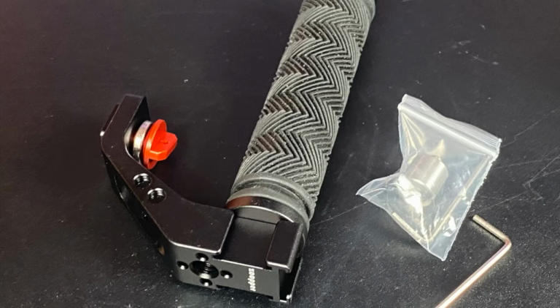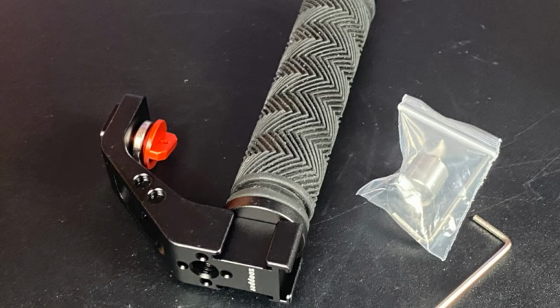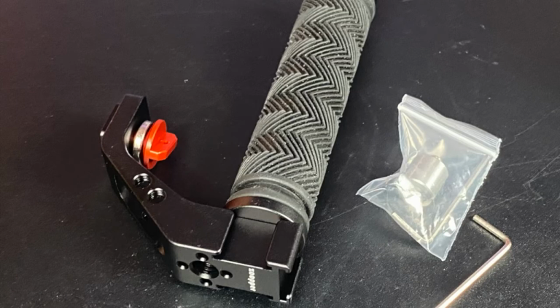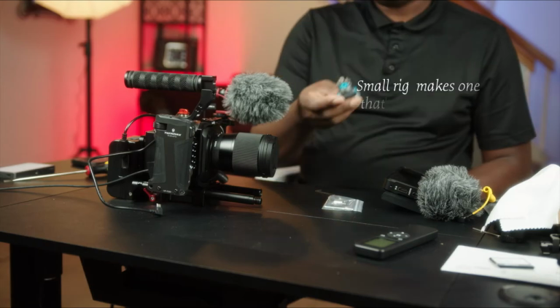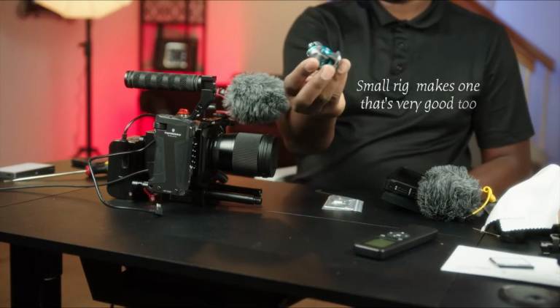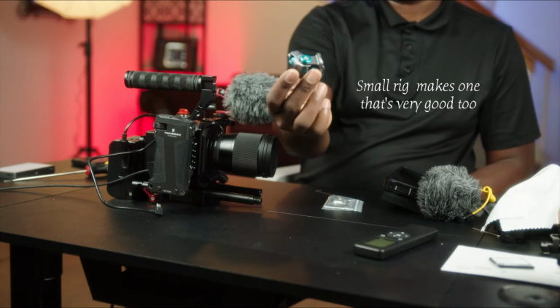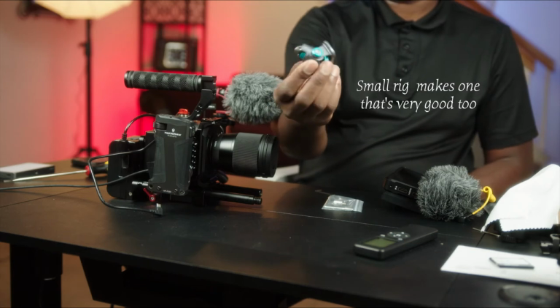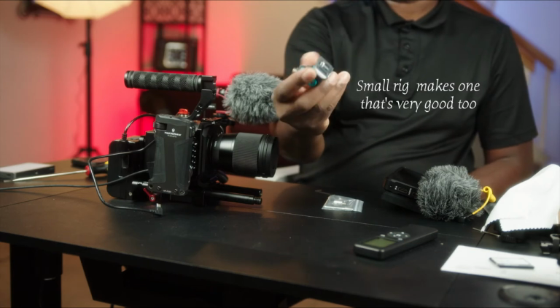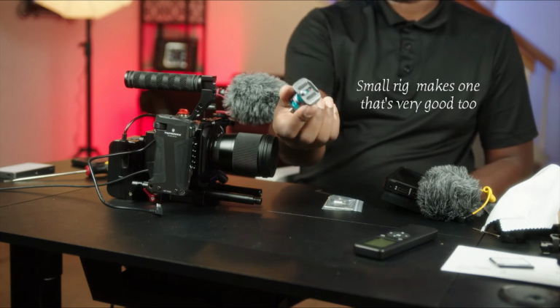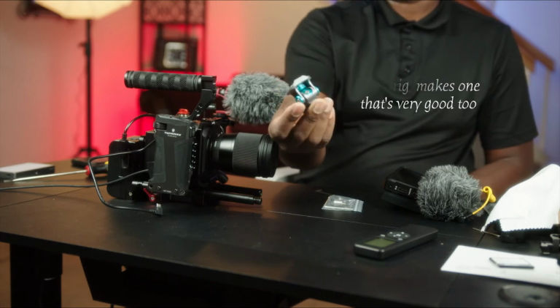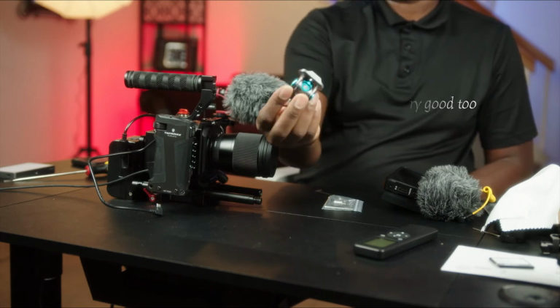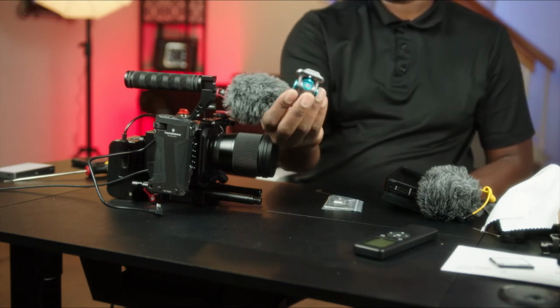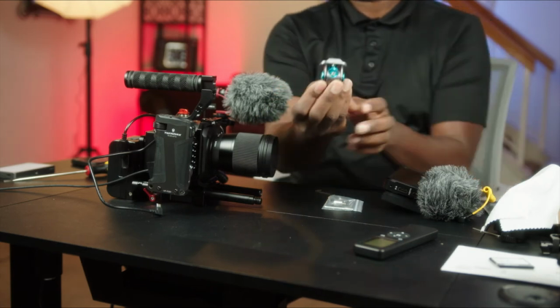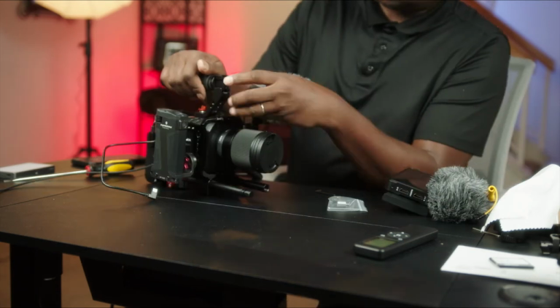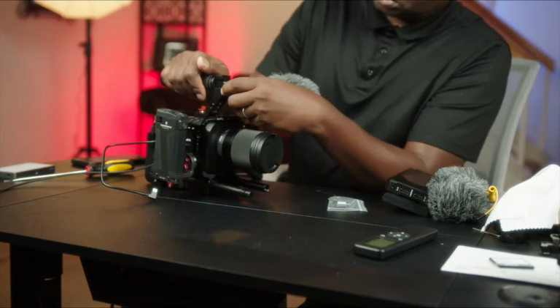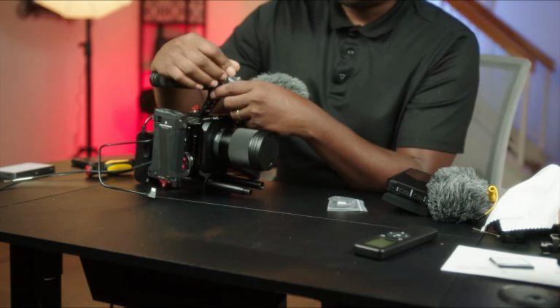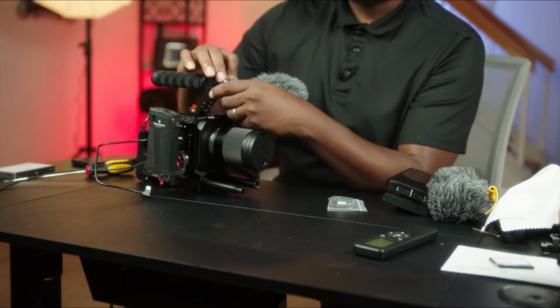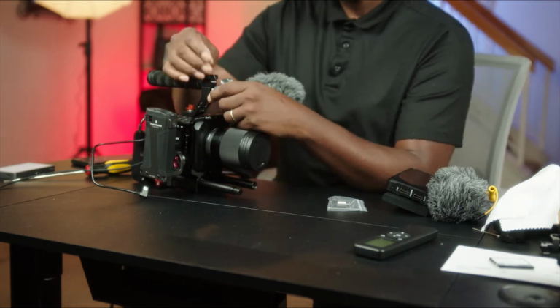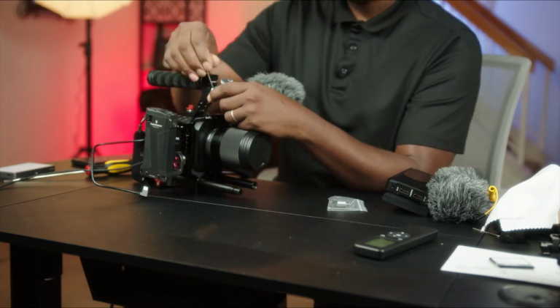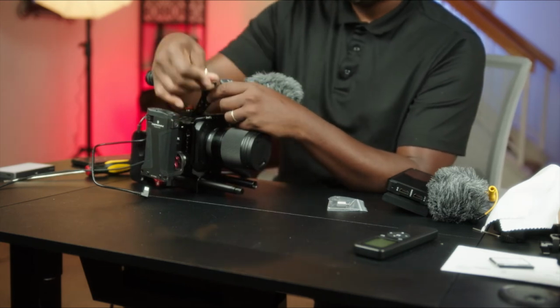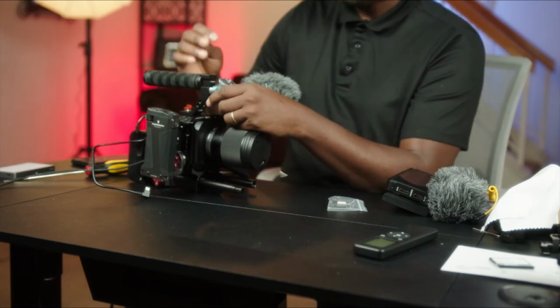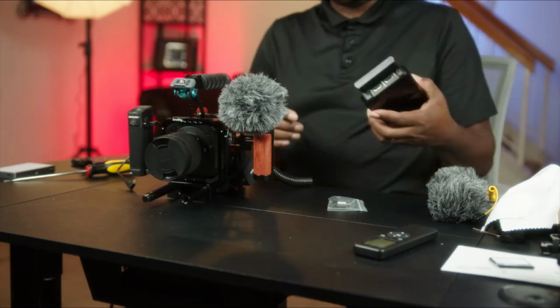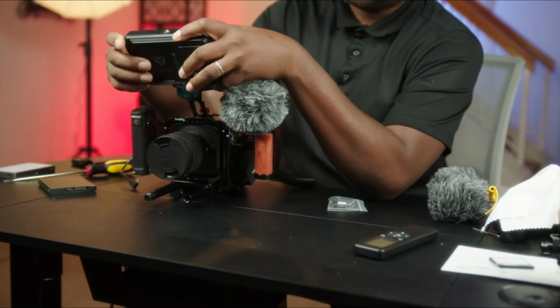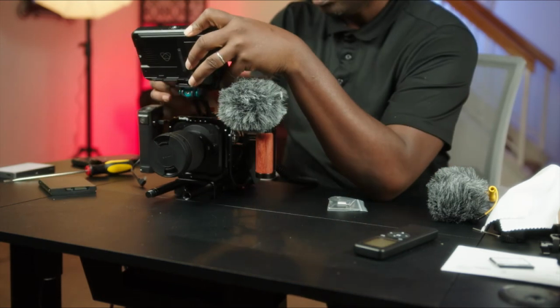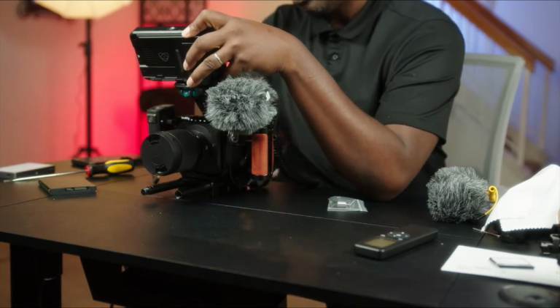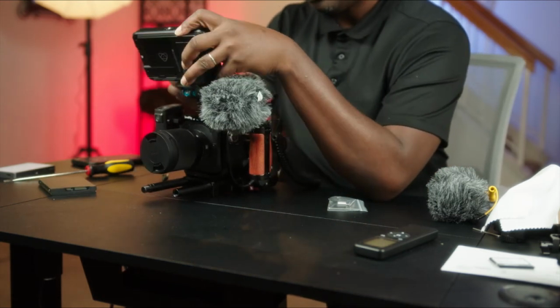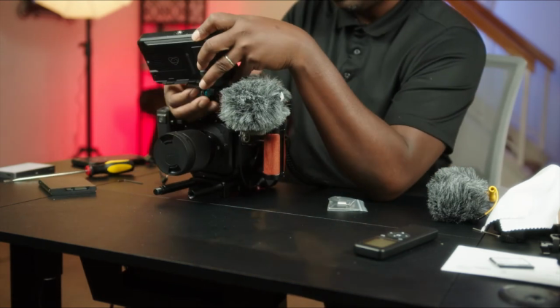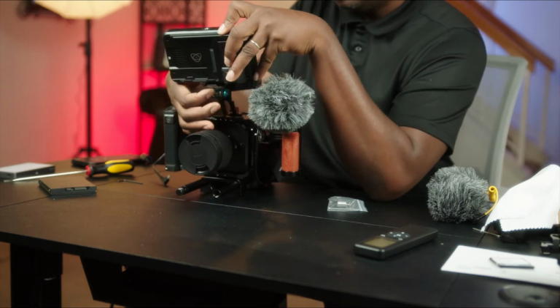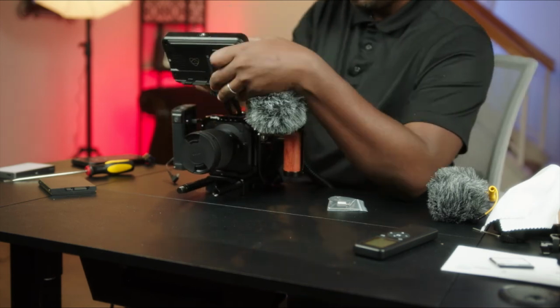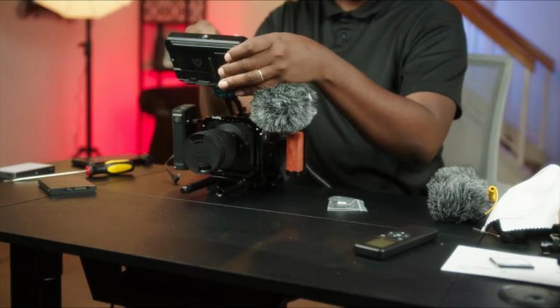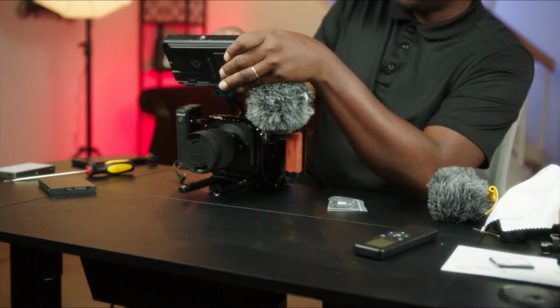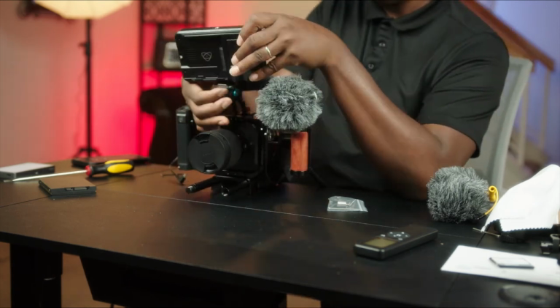Number two is the monitor mount from Condor Blue, and that will just do the job. Together, both items can make a difference on this rig, and I think that is what I'm settling for.